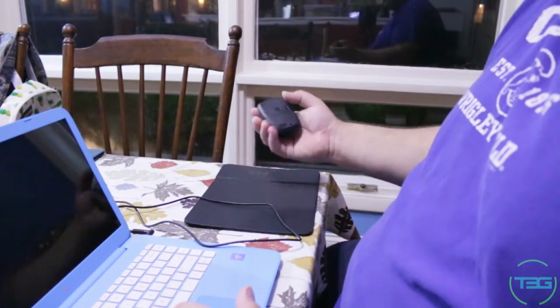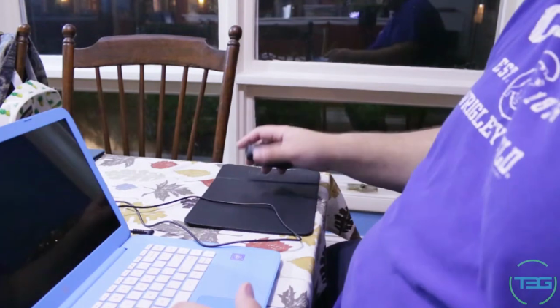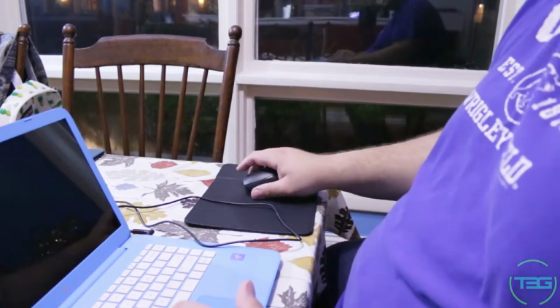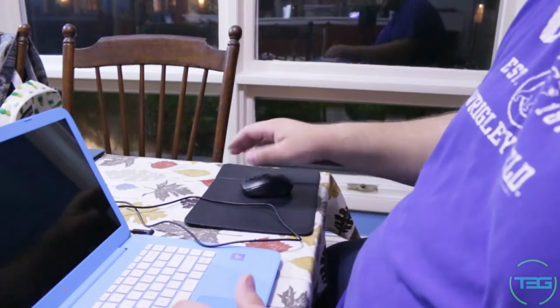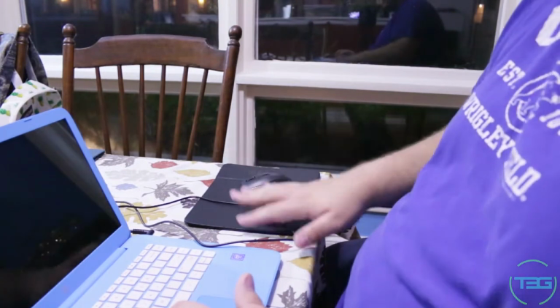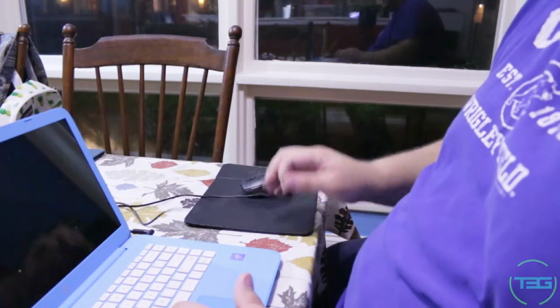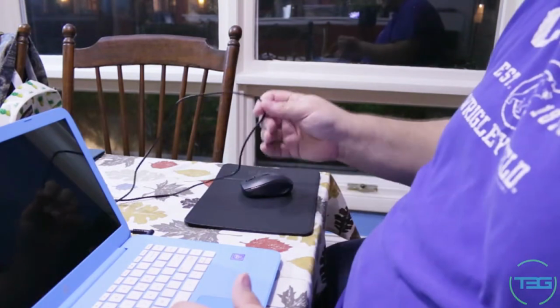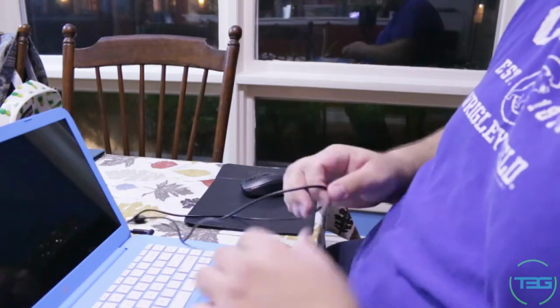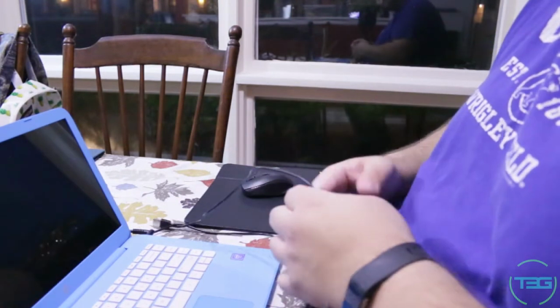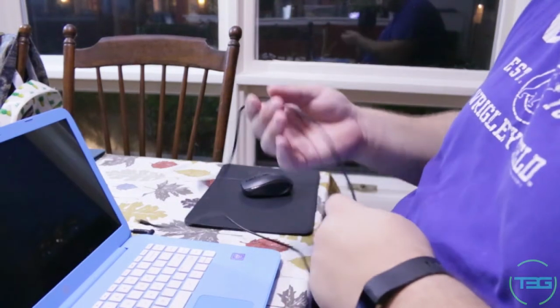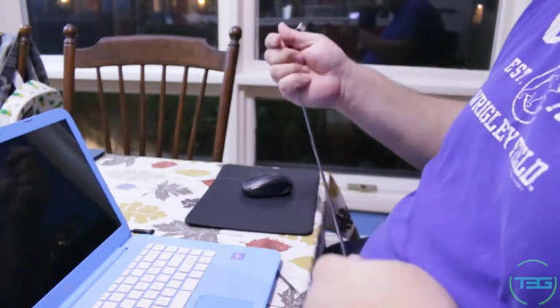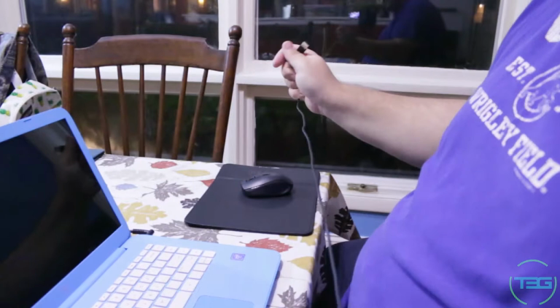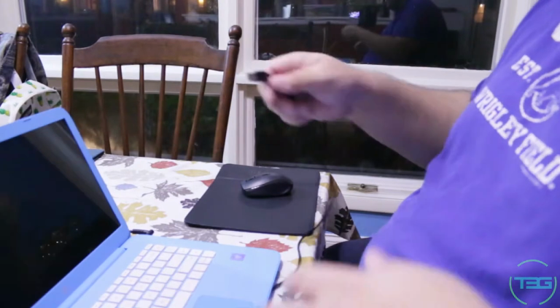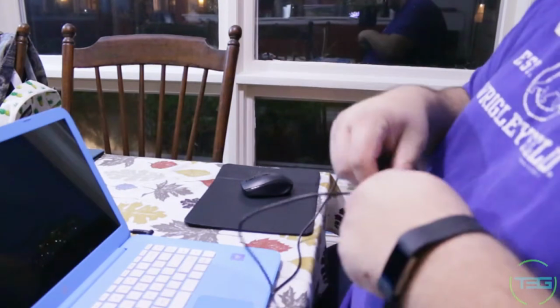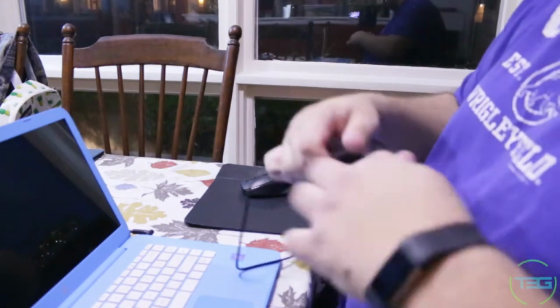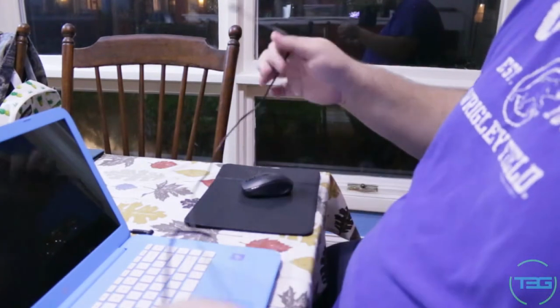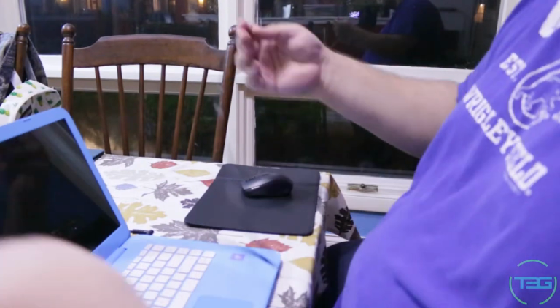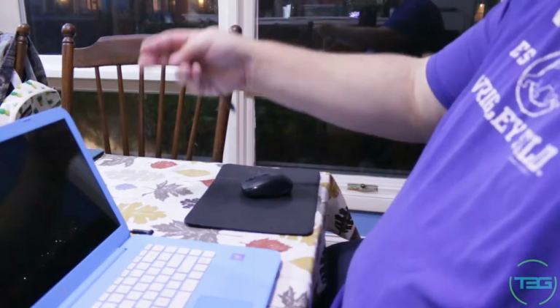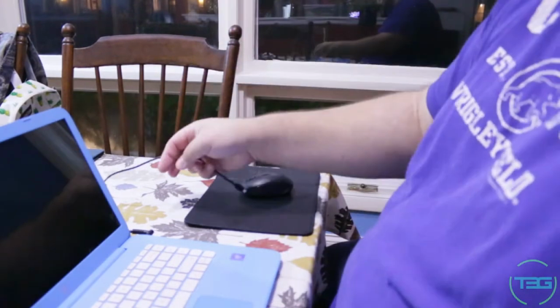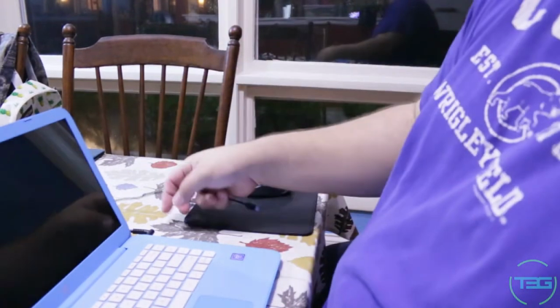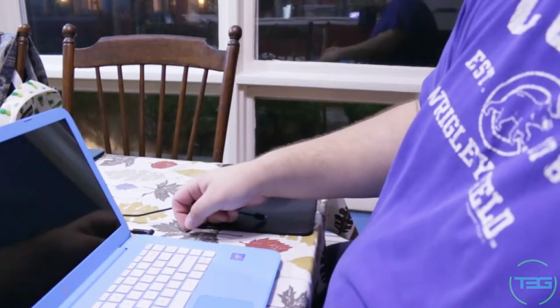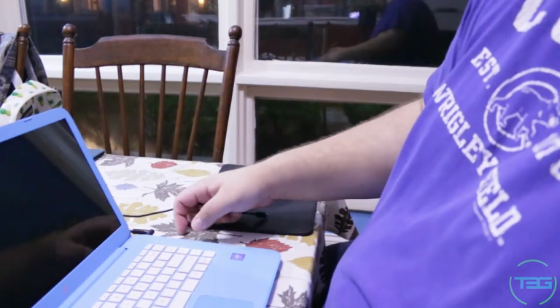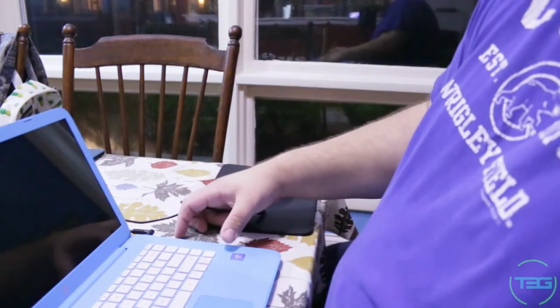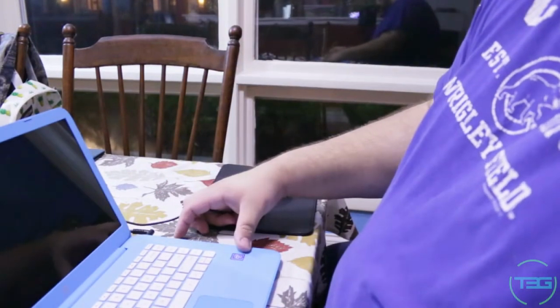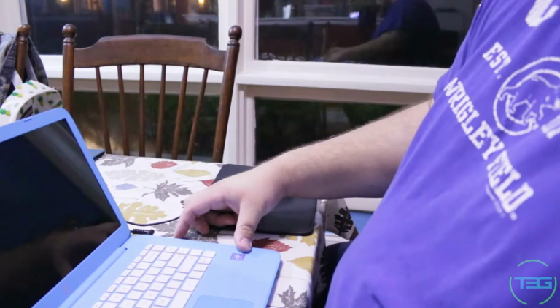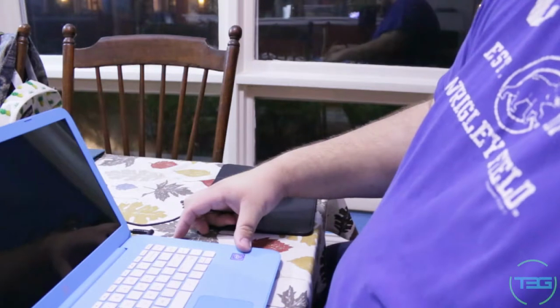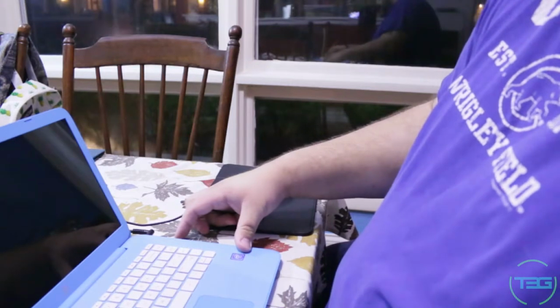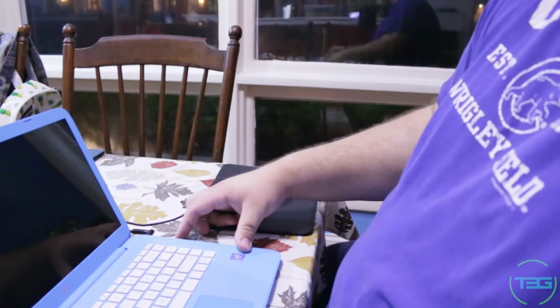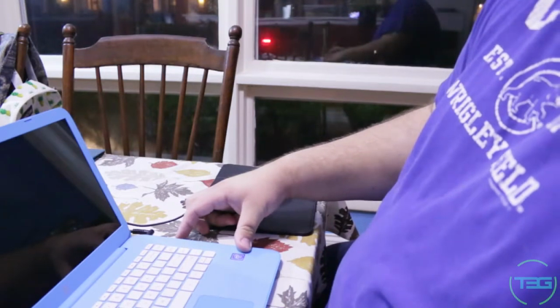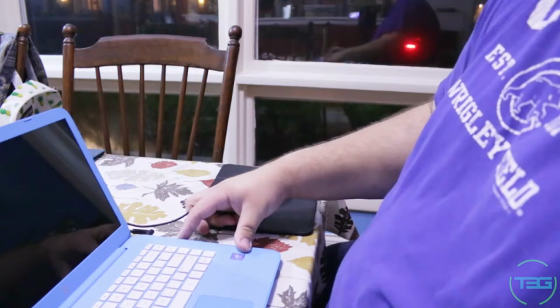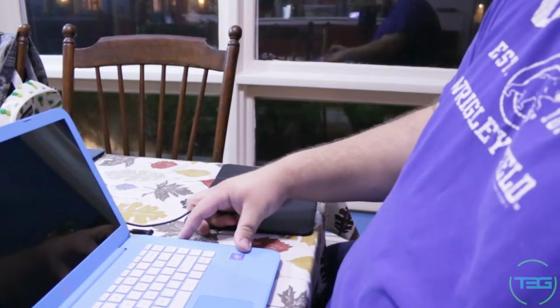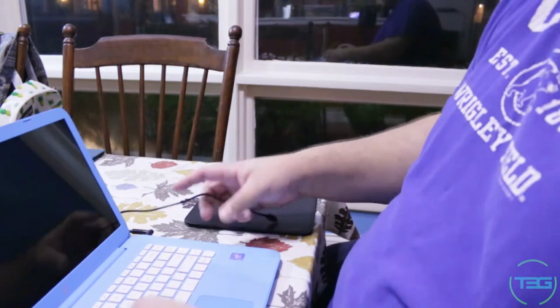And really this is all there is to it. It comes with a micro USB cable — I'm using my own, I'm not actually sure where the original one is. Let's see — do we have a port here? We do have a port.